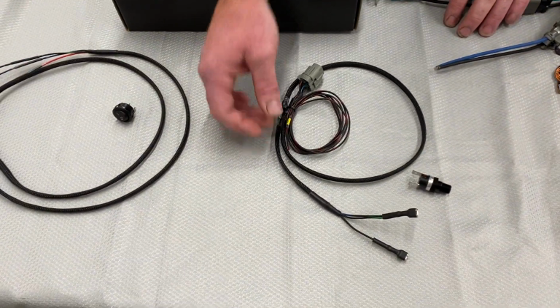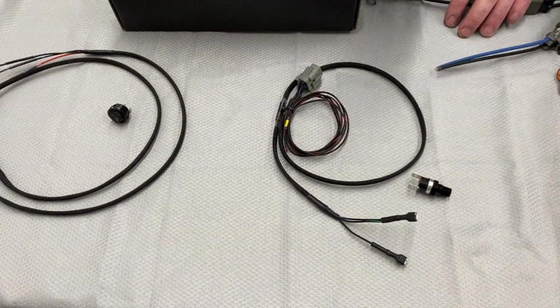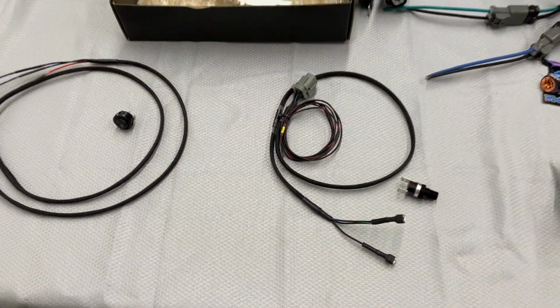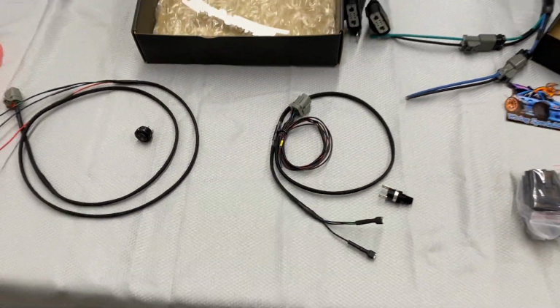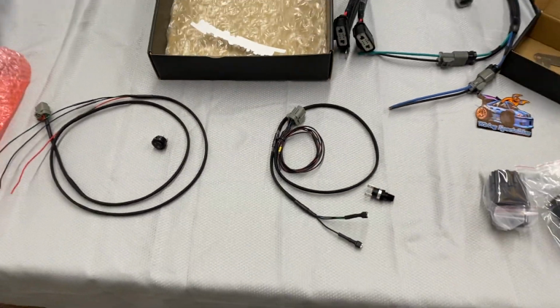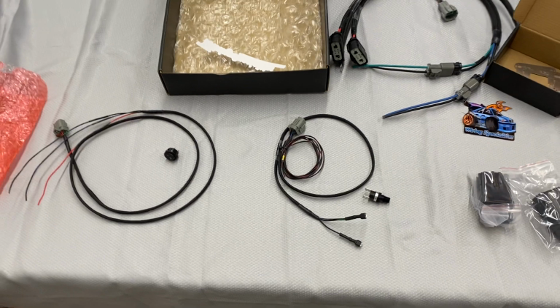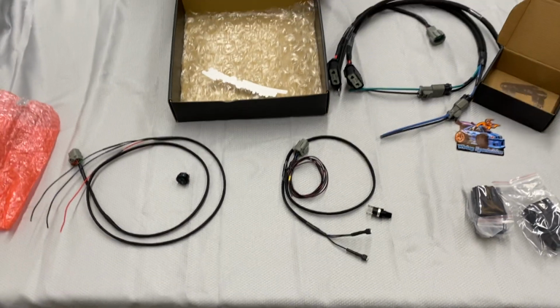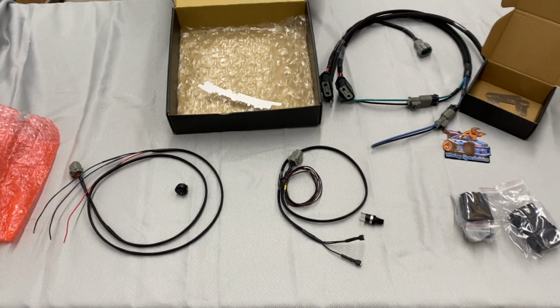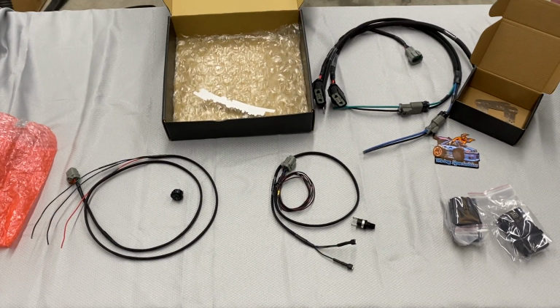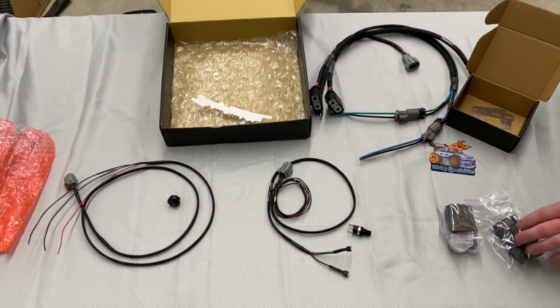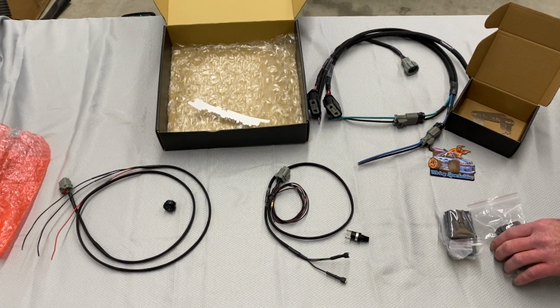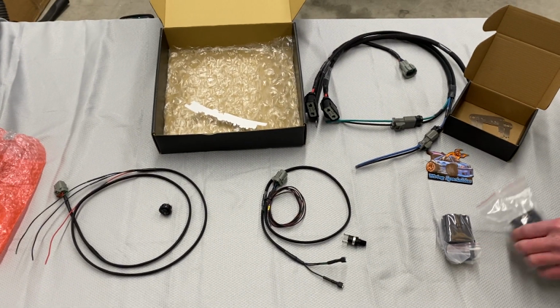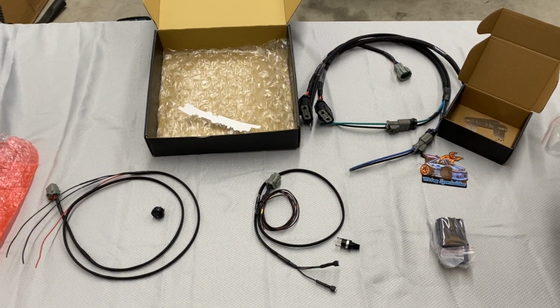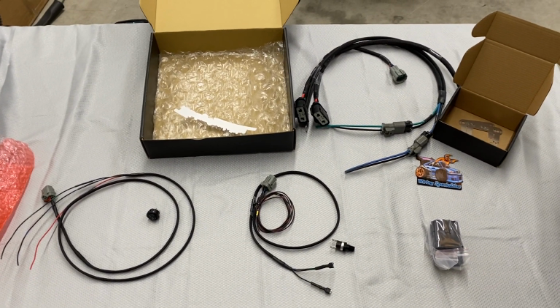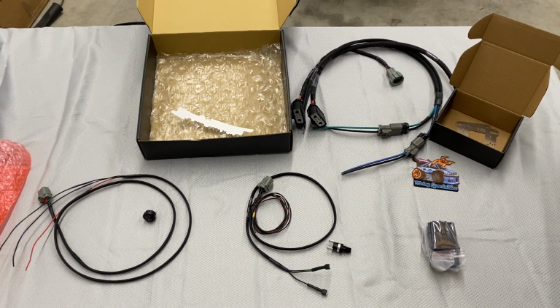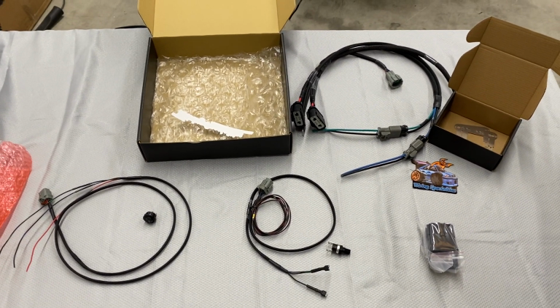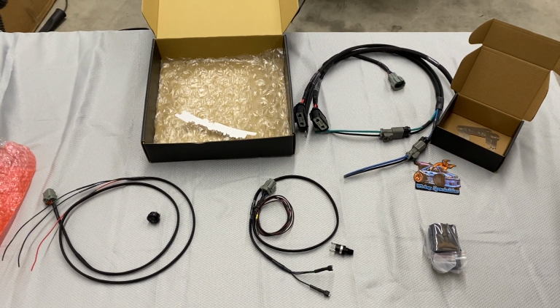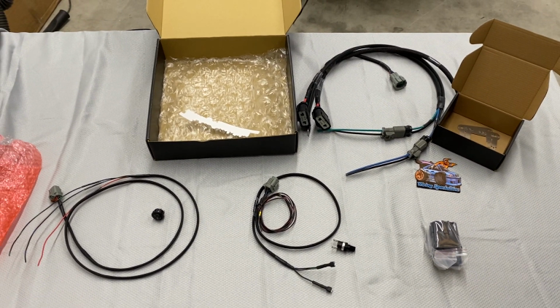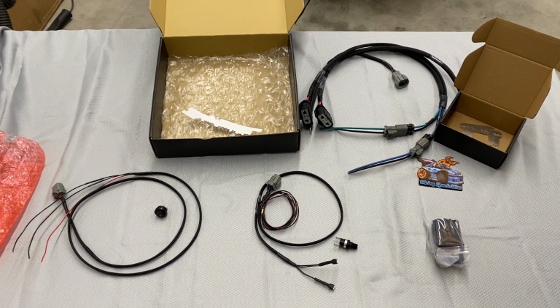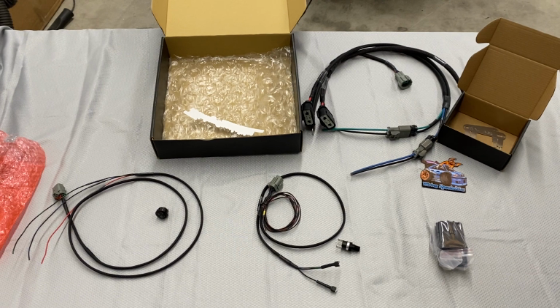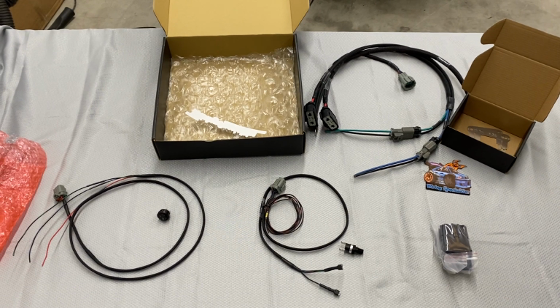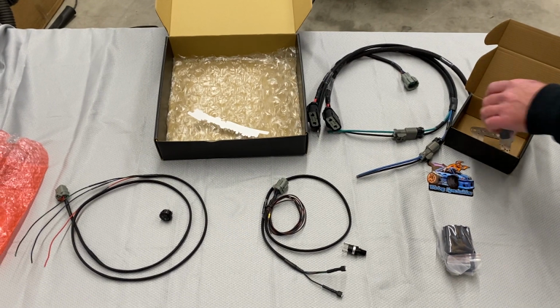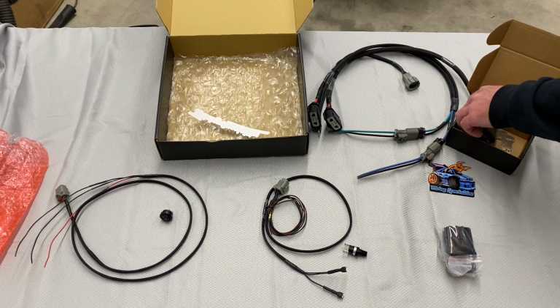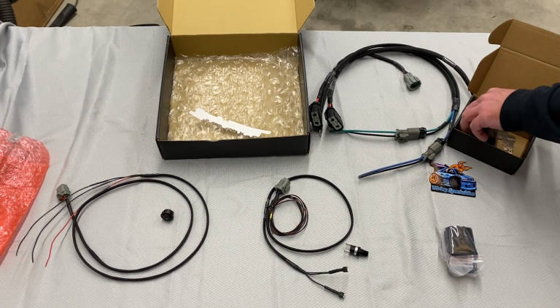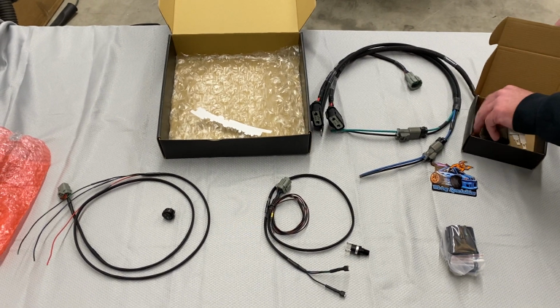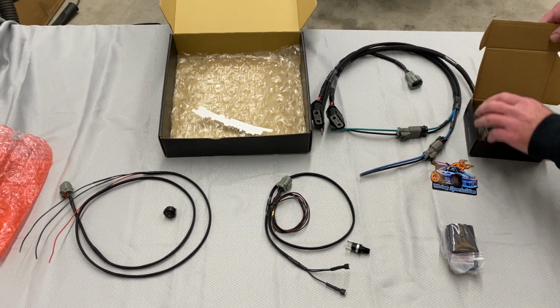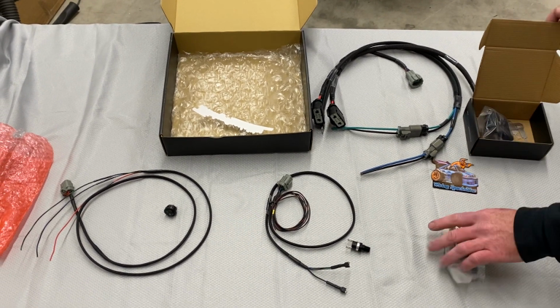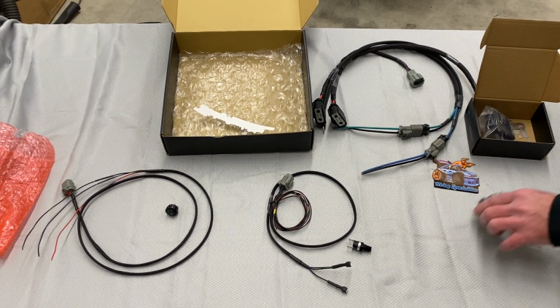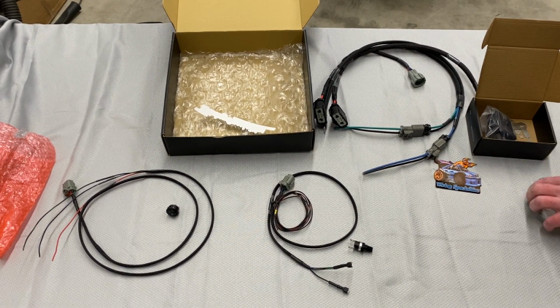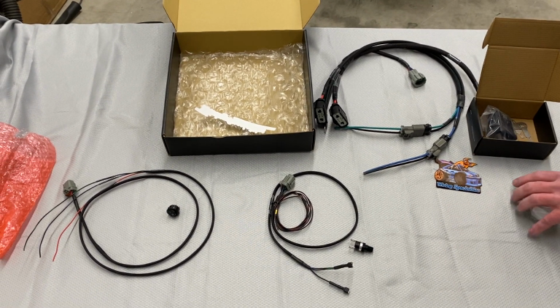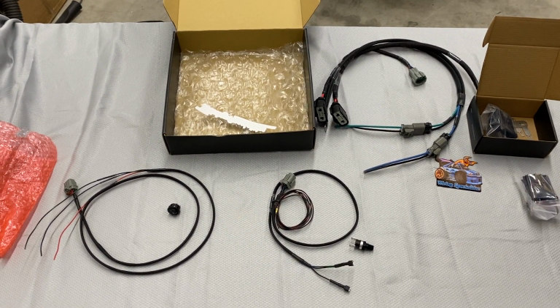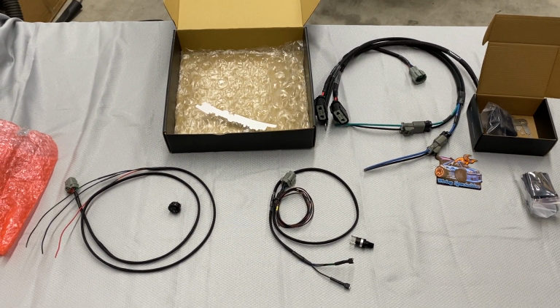So hopefully this will help you guys out and give you some ideas on how to install this into your vehicle. And as always, if you guys have any questions, you can definitely call us — I am the technical support line.